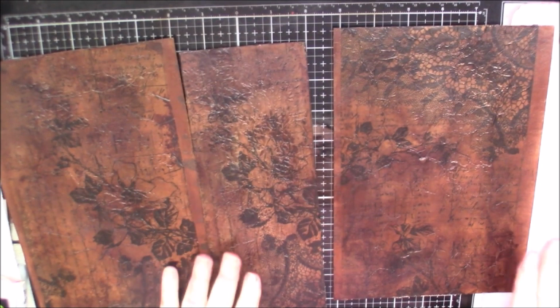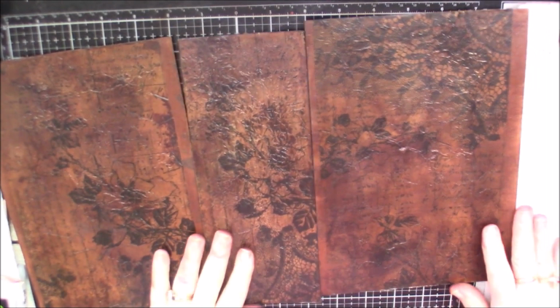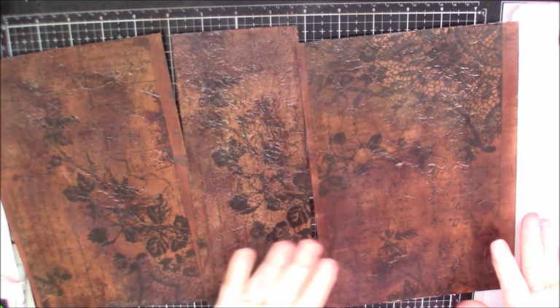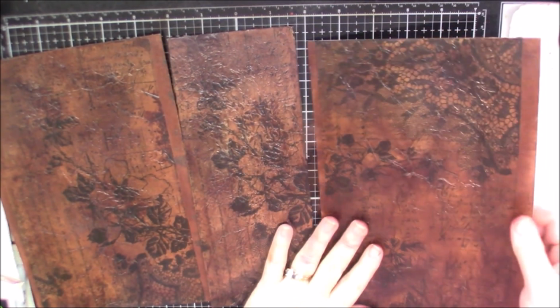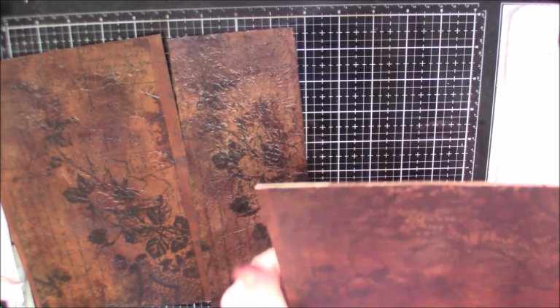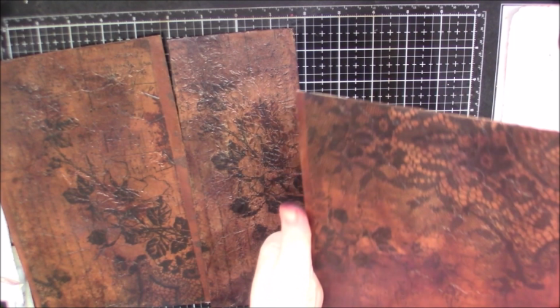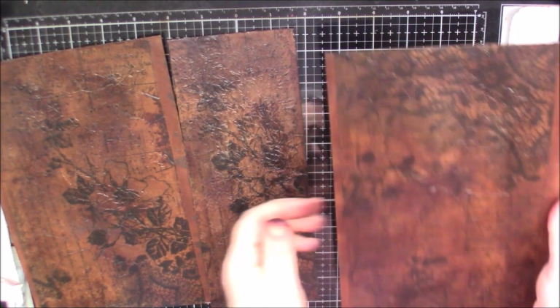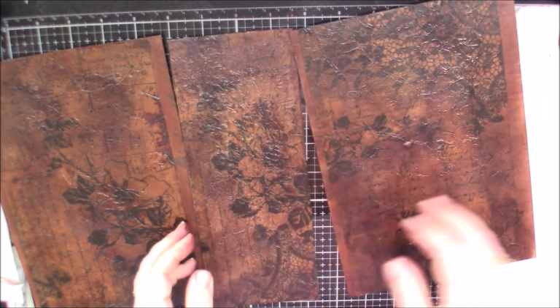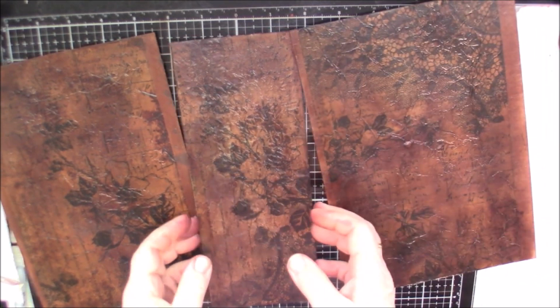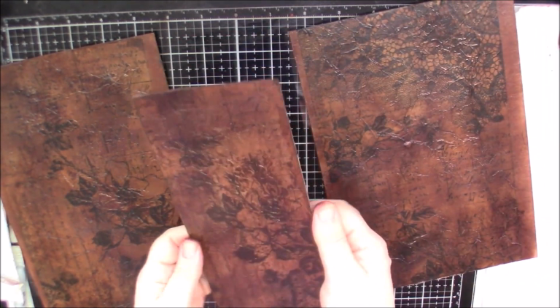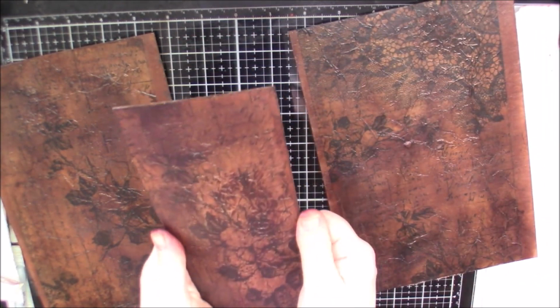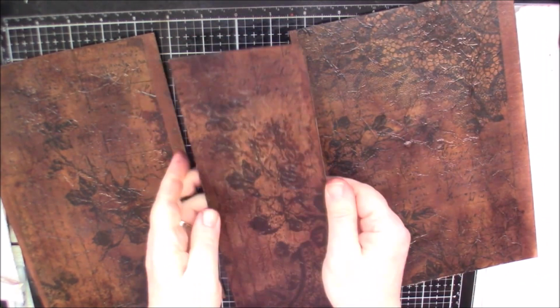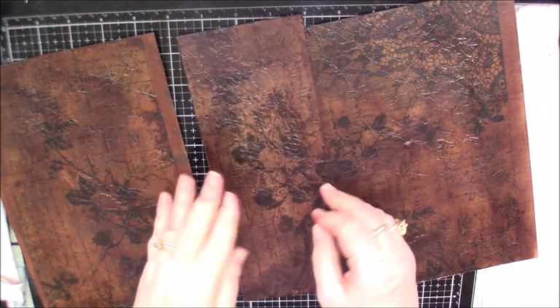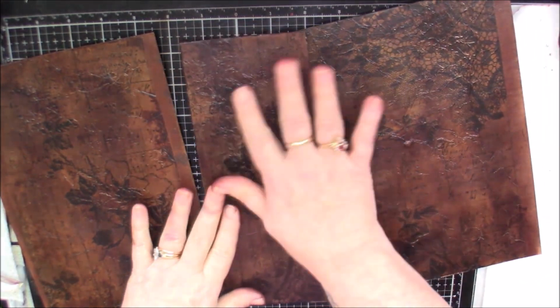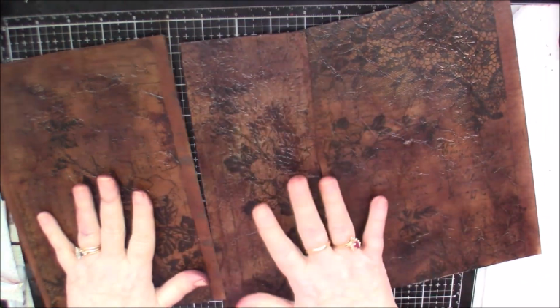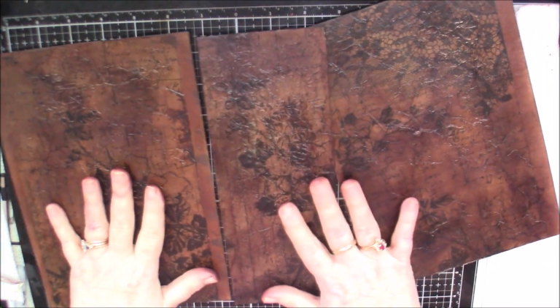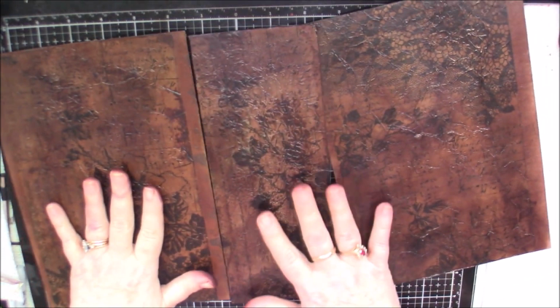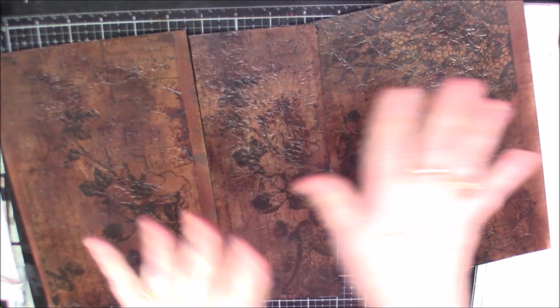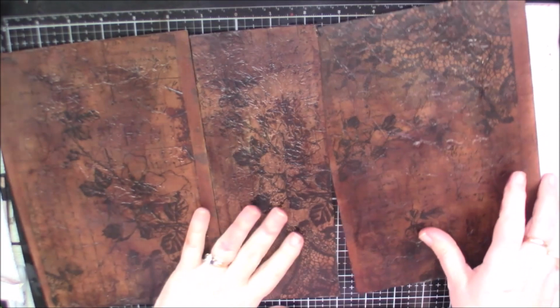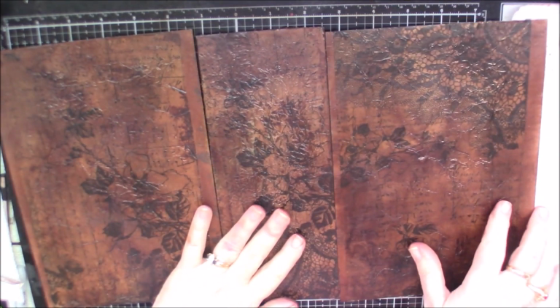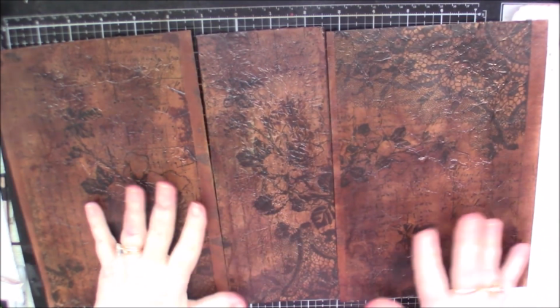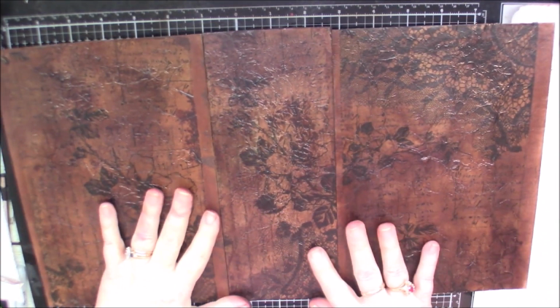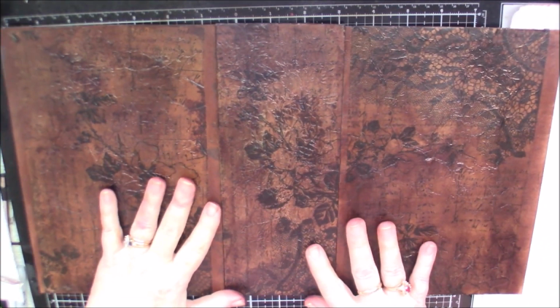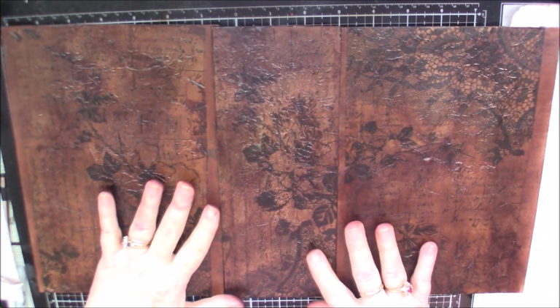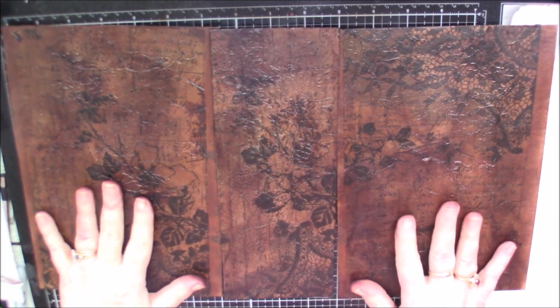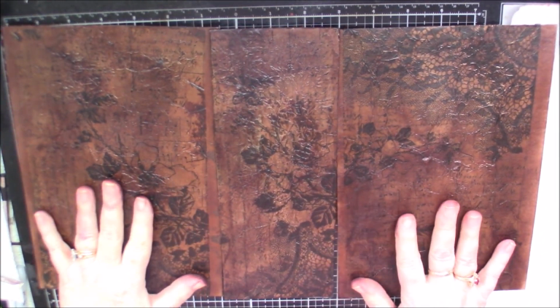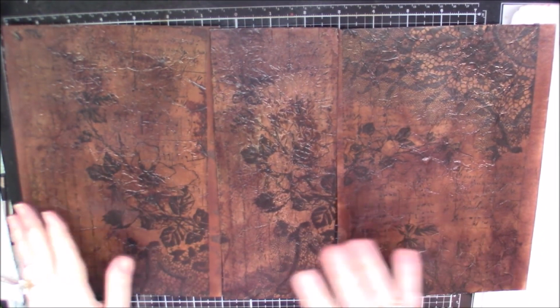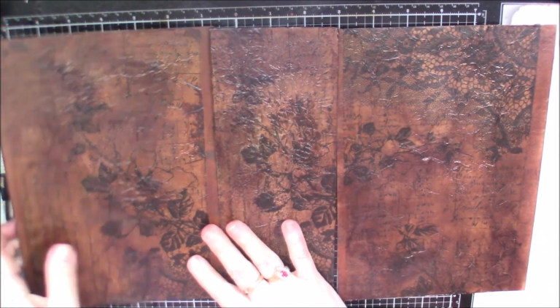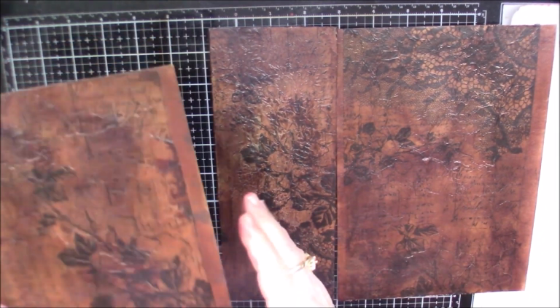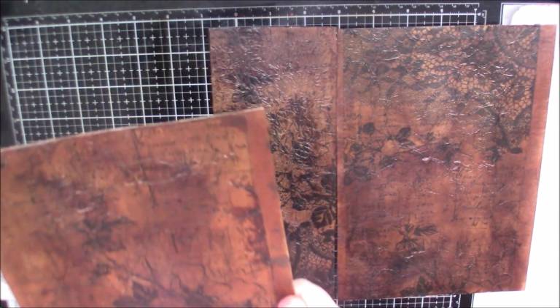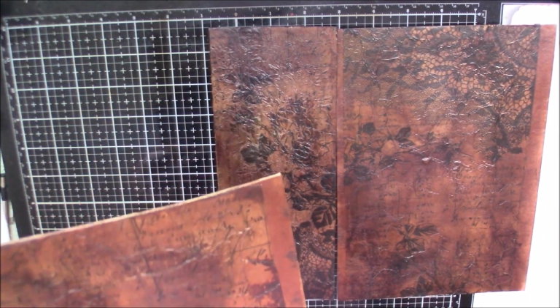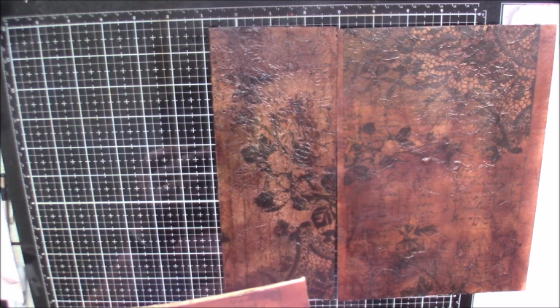I'm going to leave it like this. I'm not going to put any black soot or anything on it because of the black of the flowers and the vase of the background. I think that looks good enough. Isn't it so gorgeous? I love it.